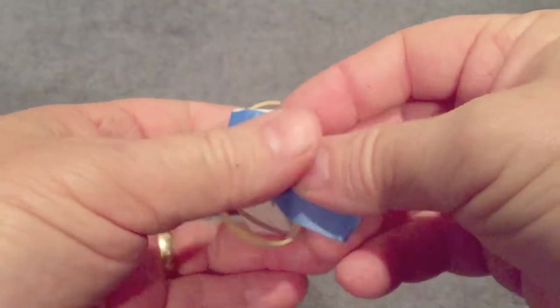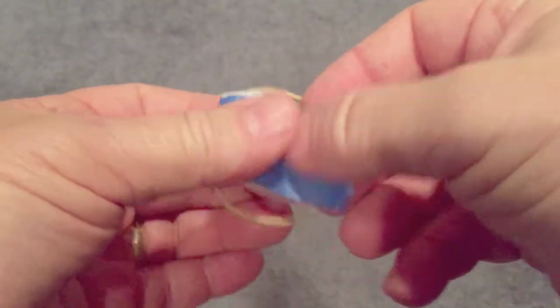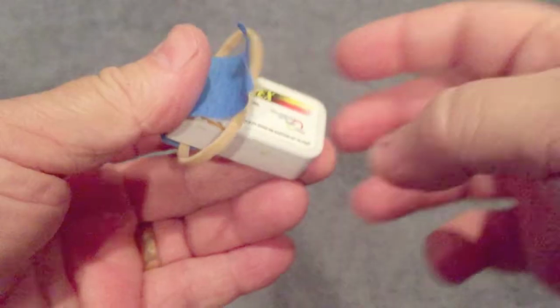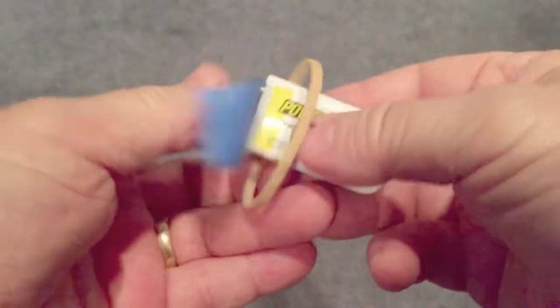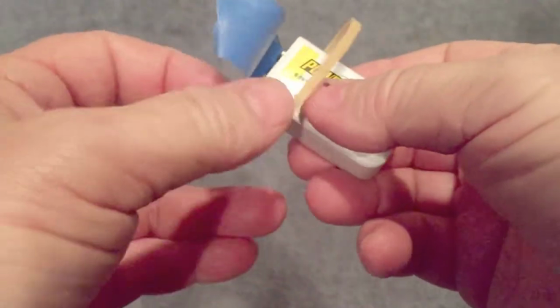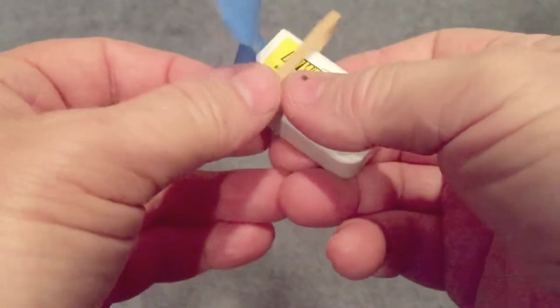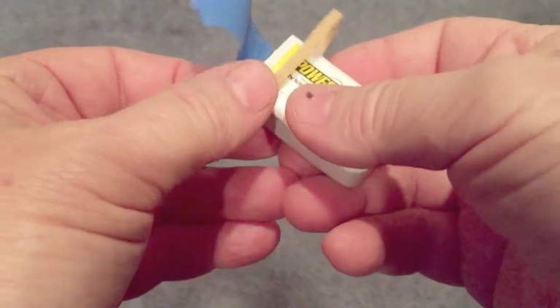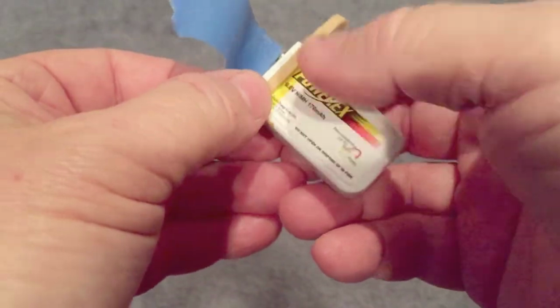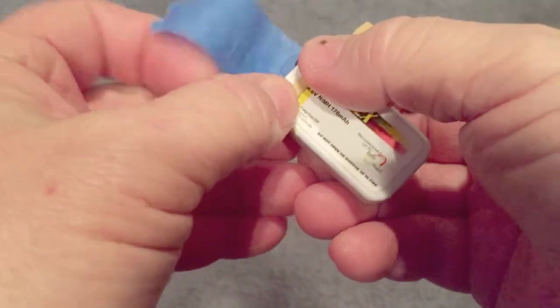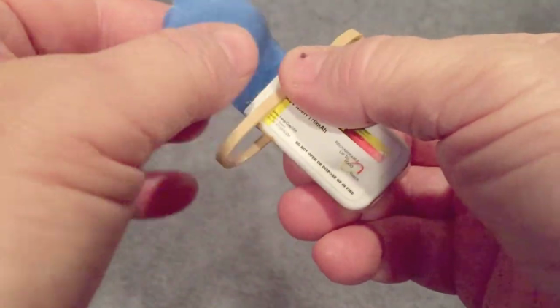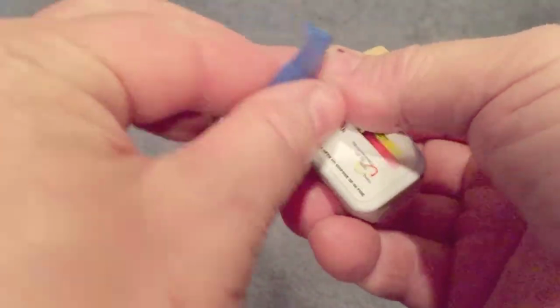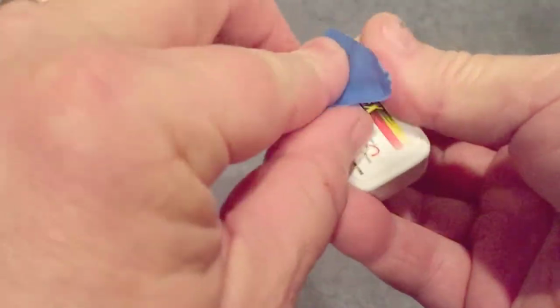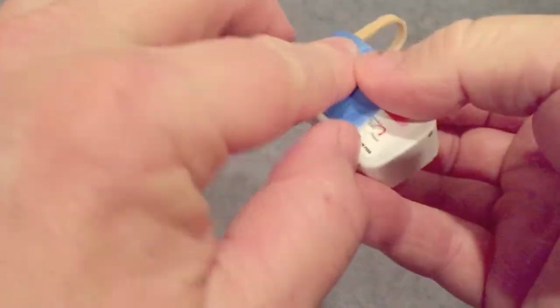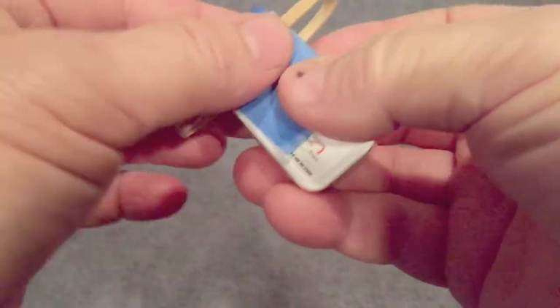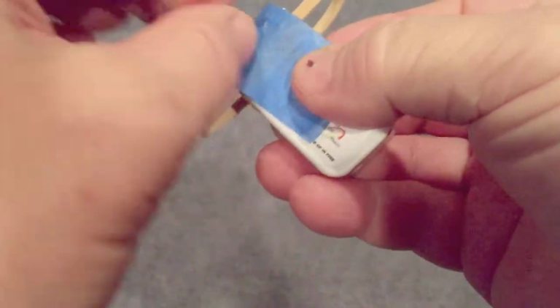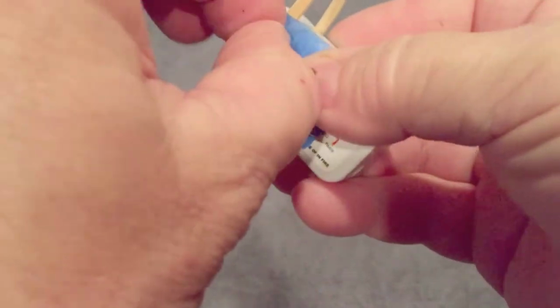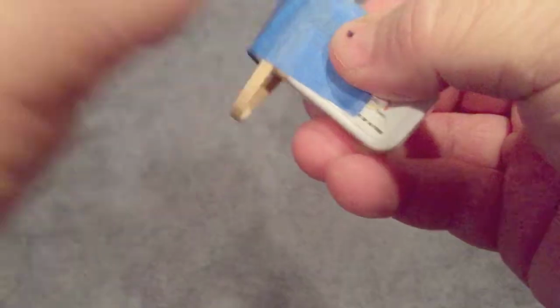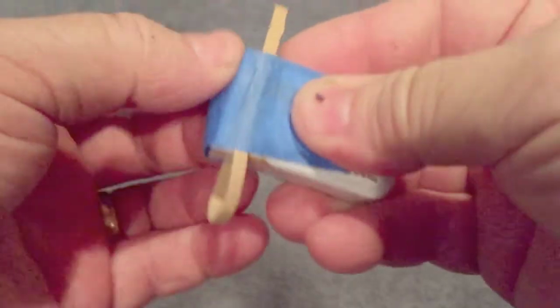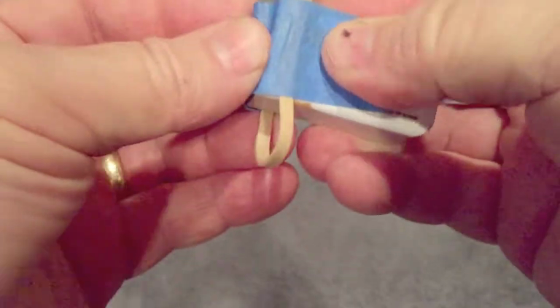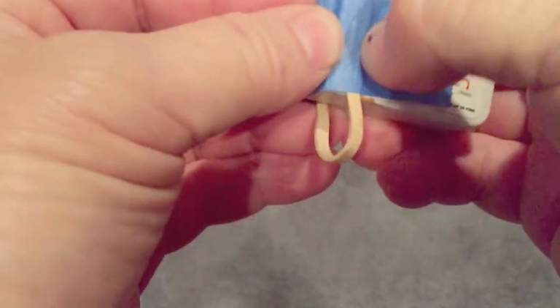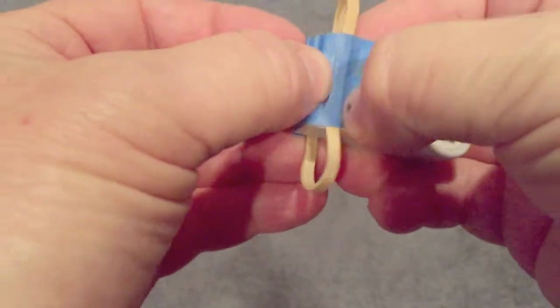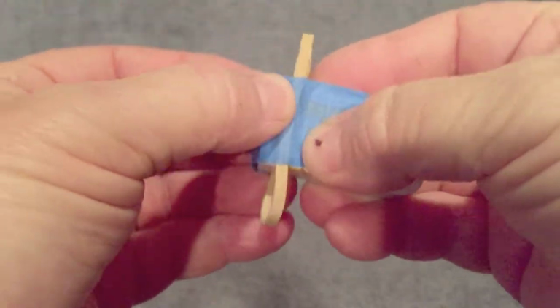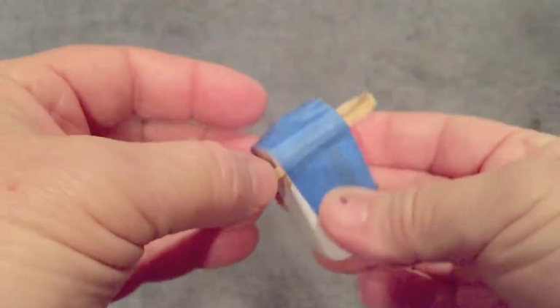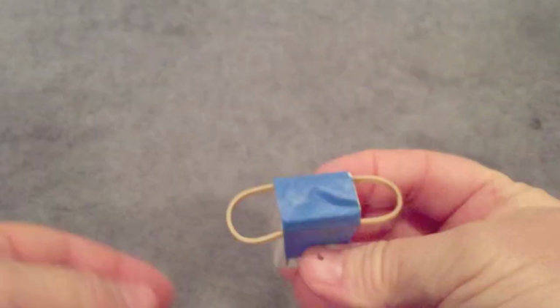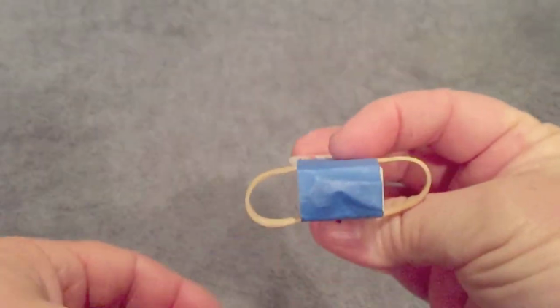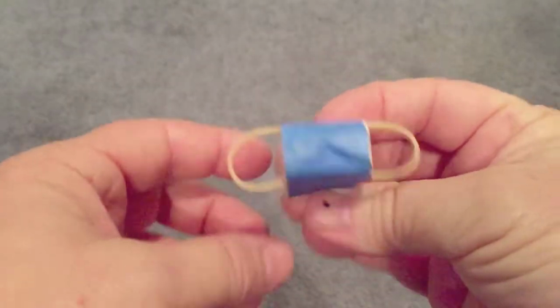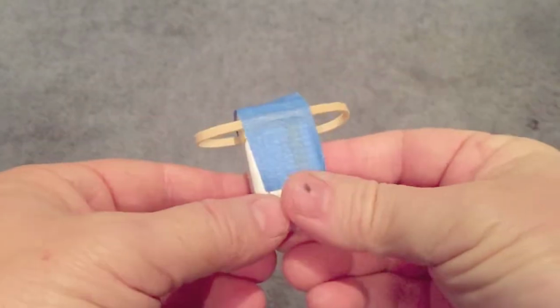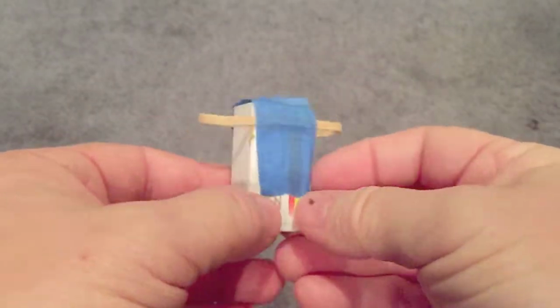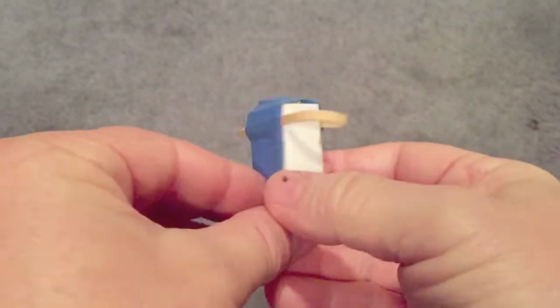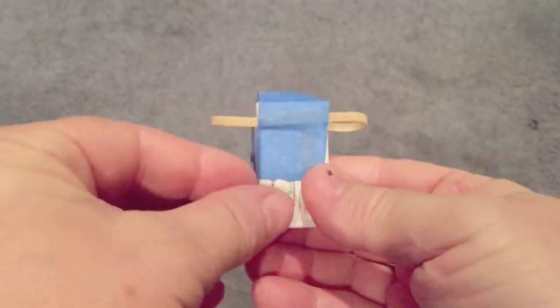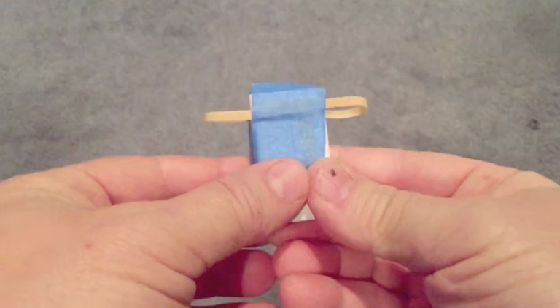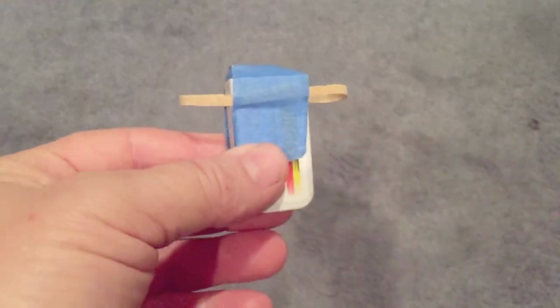Now take your 9-volt battery and put a rubber band on the top and place it over with tape — I'm using blue painter's tape. Then take your rubber band and bring it to the top on the other side and bring the tape down so it's secure. You can use any kind of tape as long as it's flipped right over and the battery looks like this at the end result.